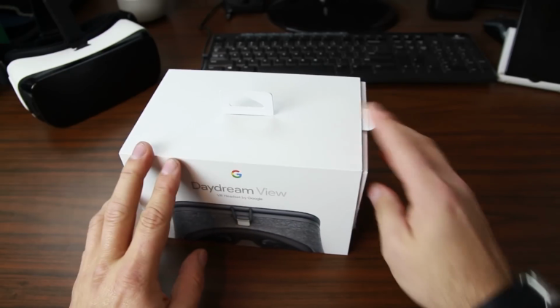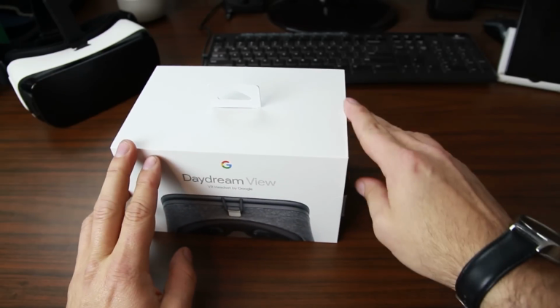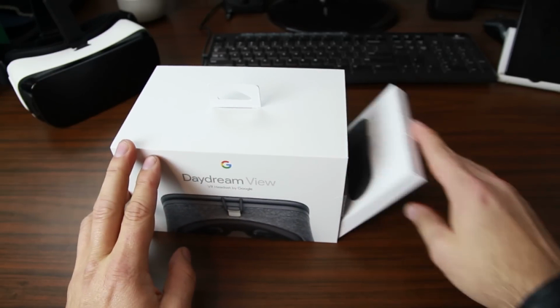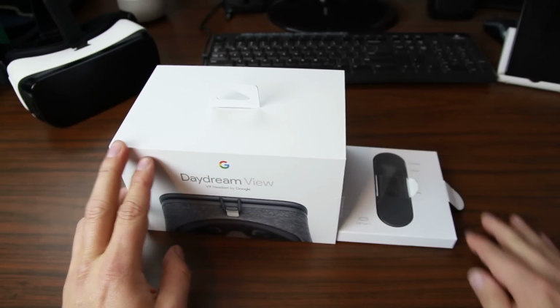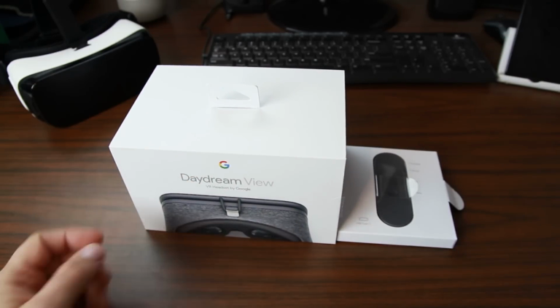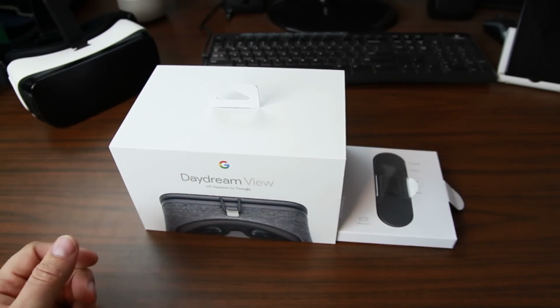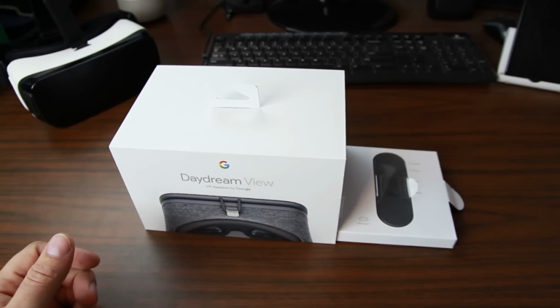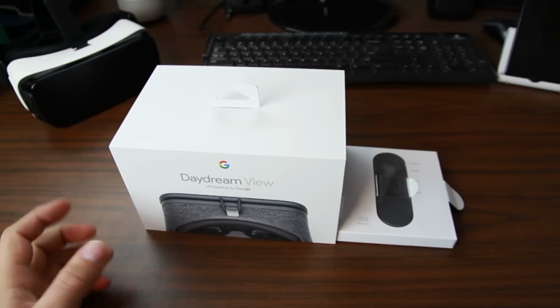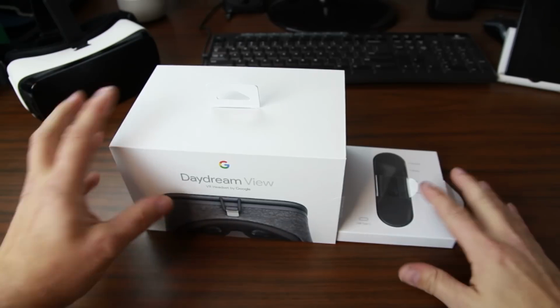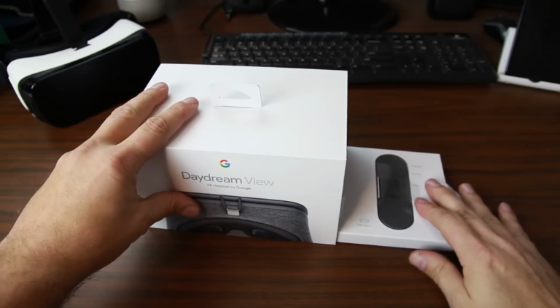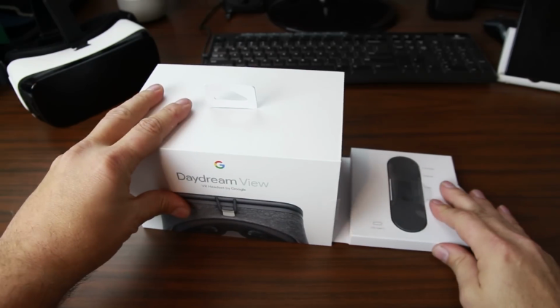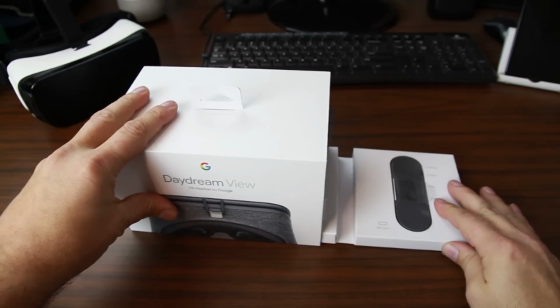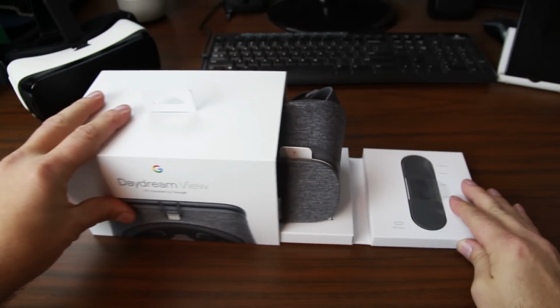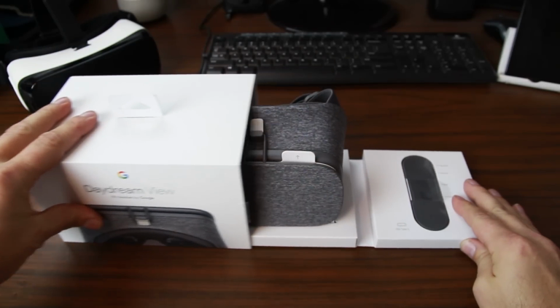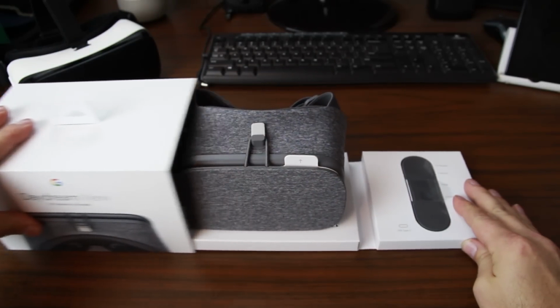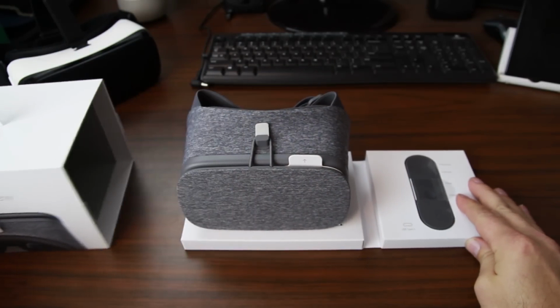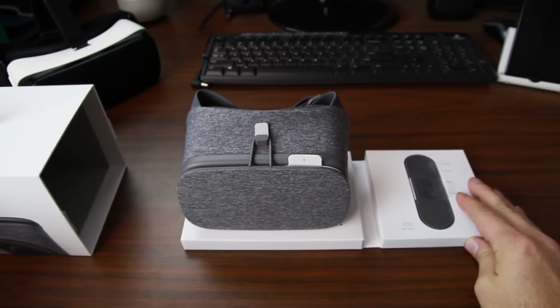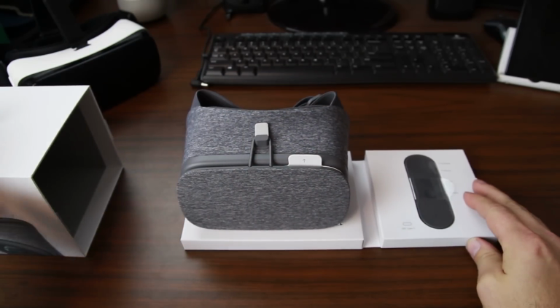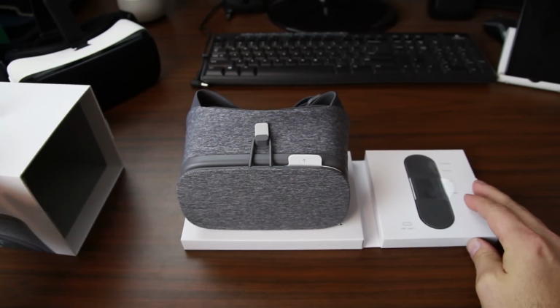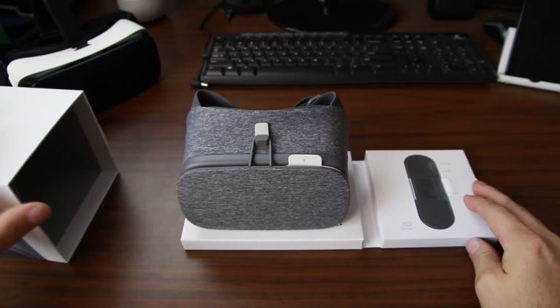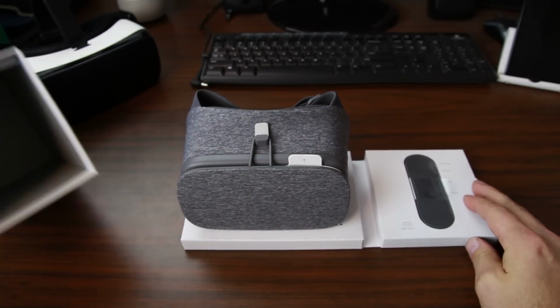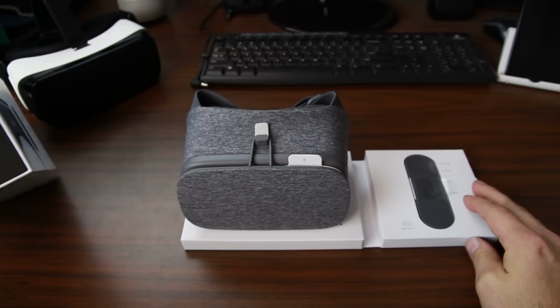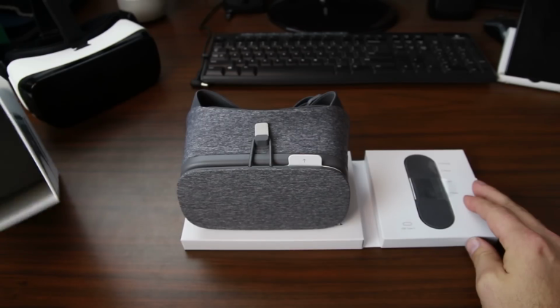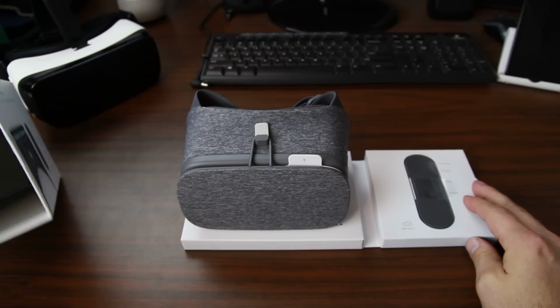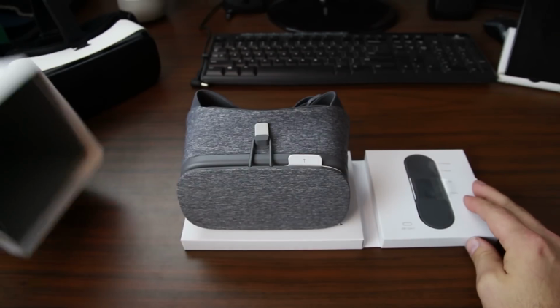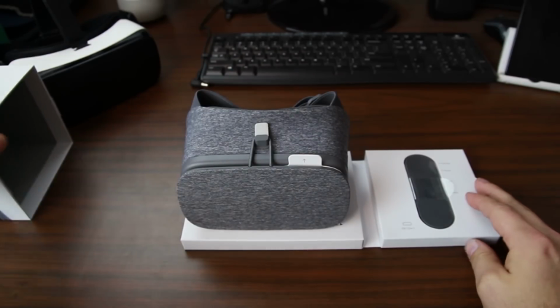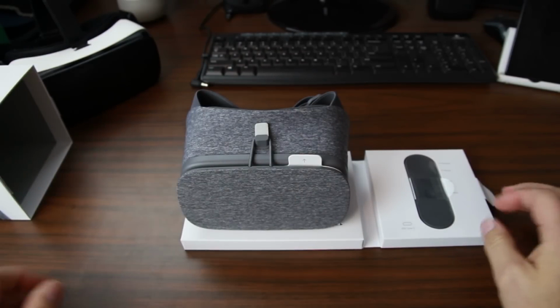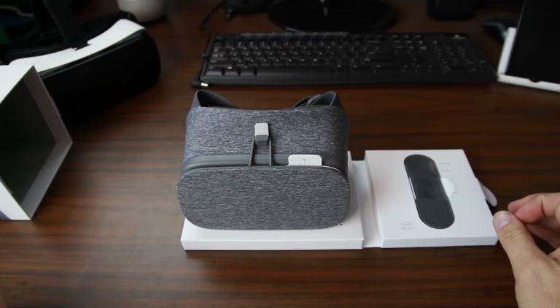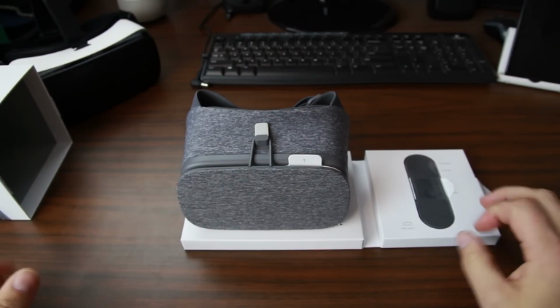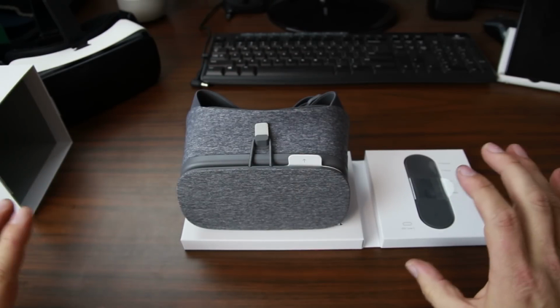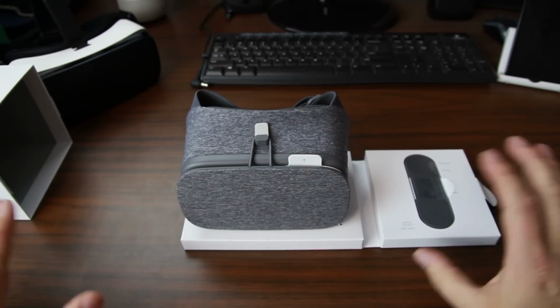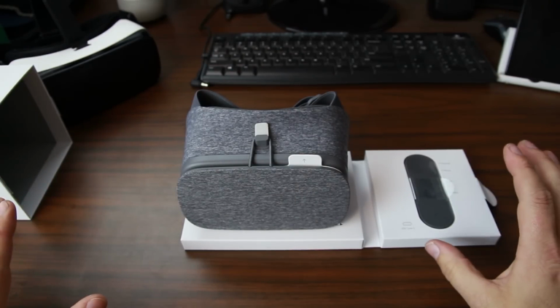So let's go ahead and open this sucker up. I did cut the flaps earlier but the presentation is pretty good here. Voila — look at that. Beautiful presentation, honestly. Love it actually.